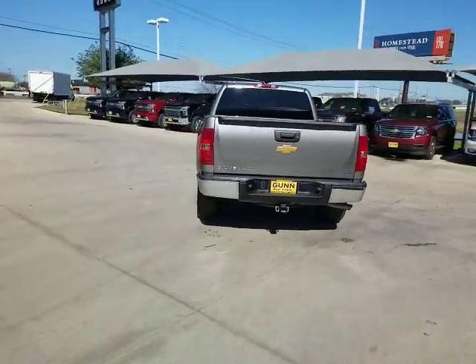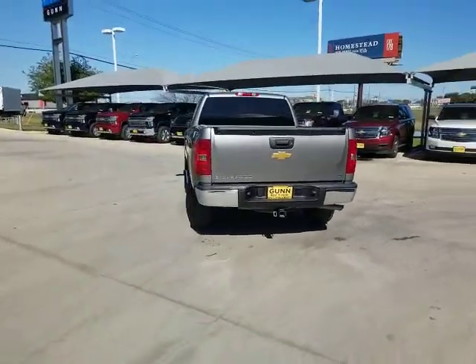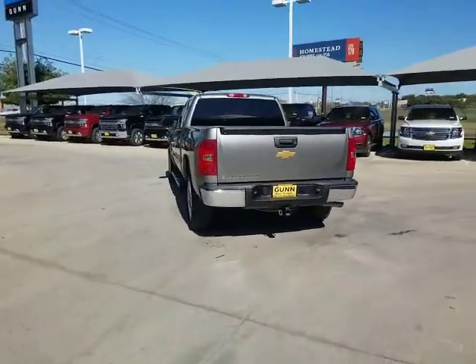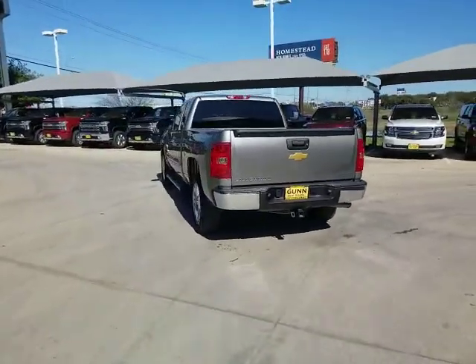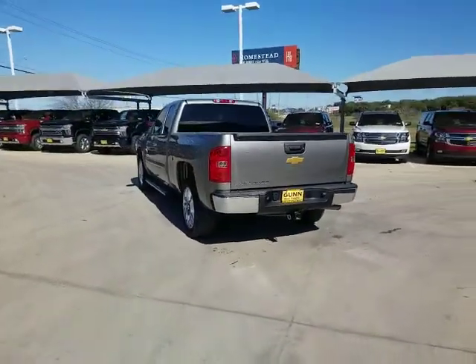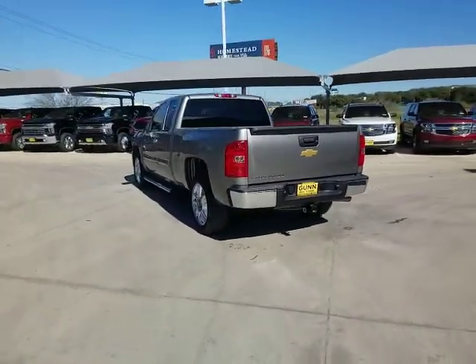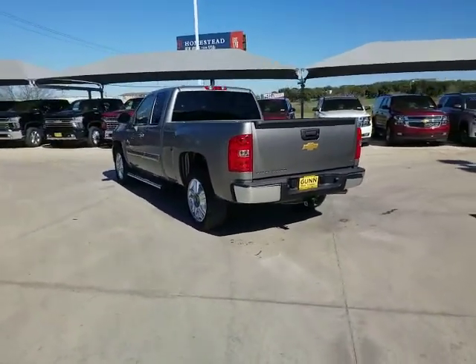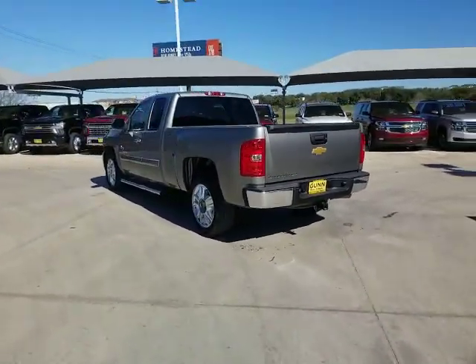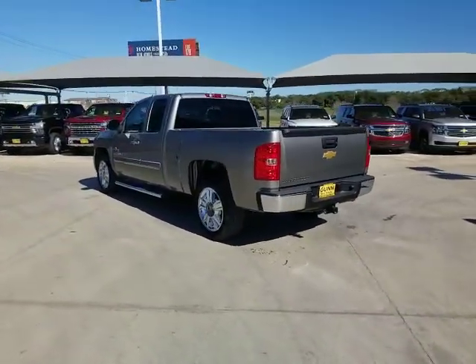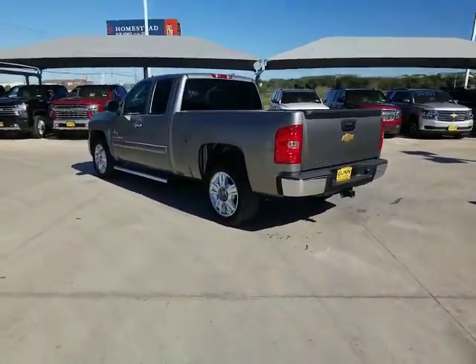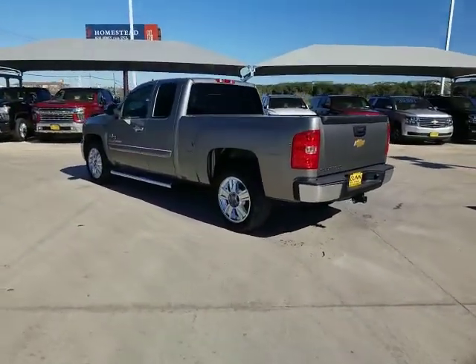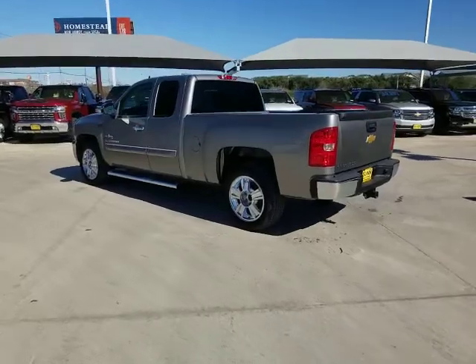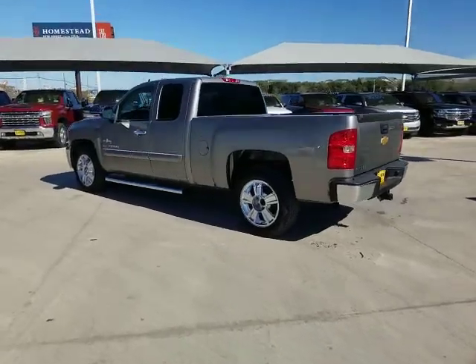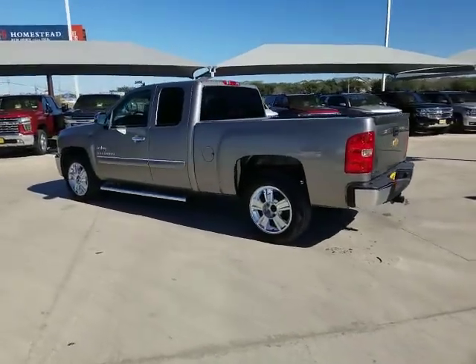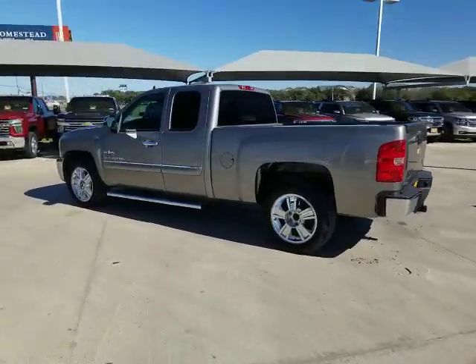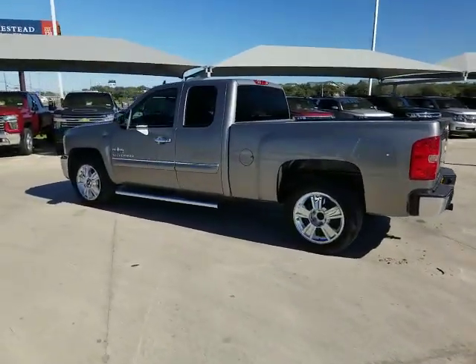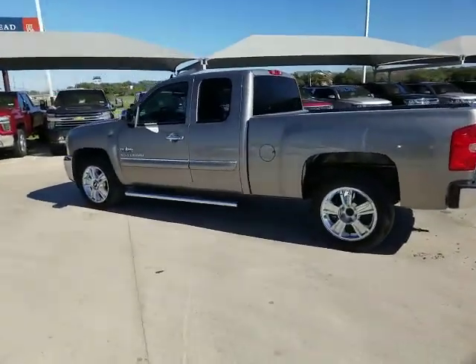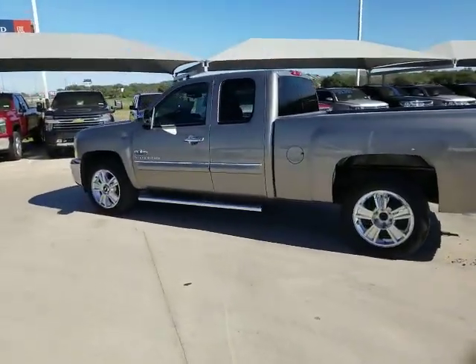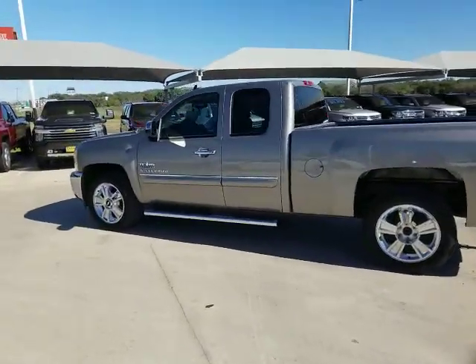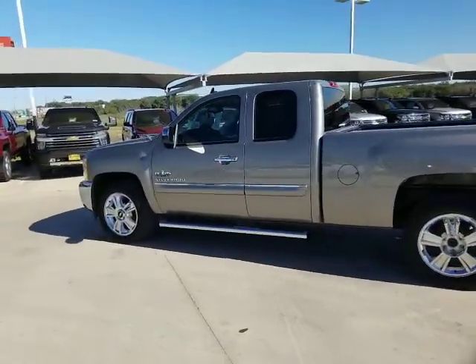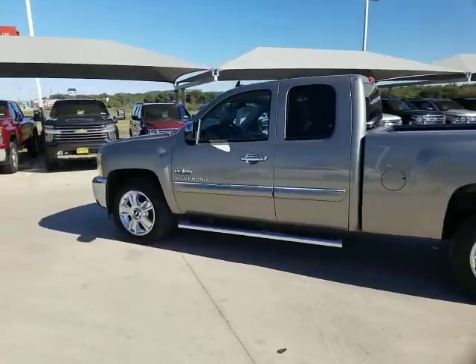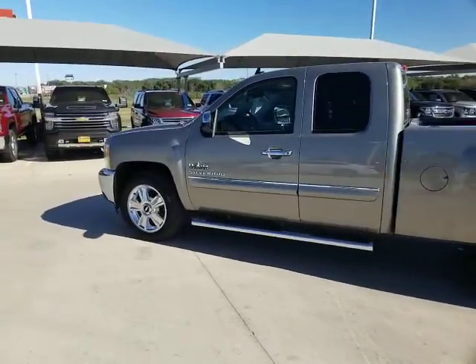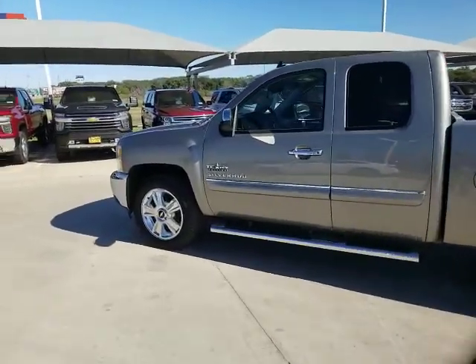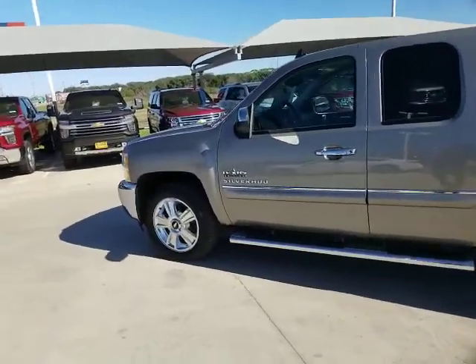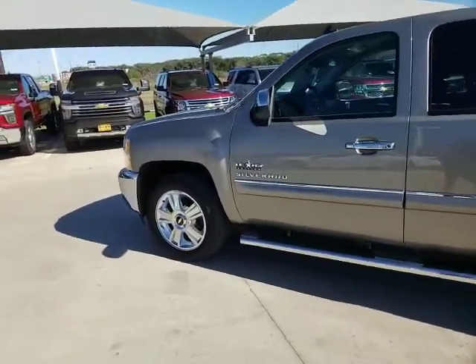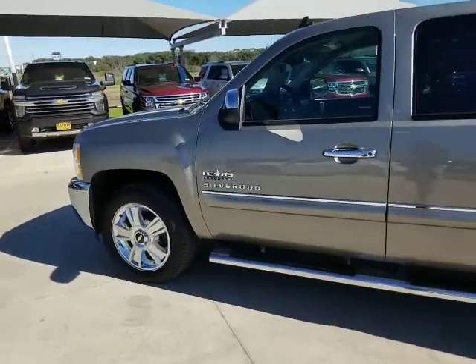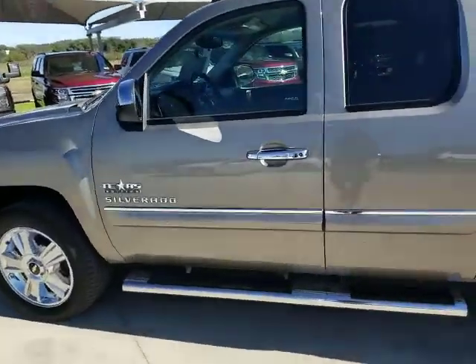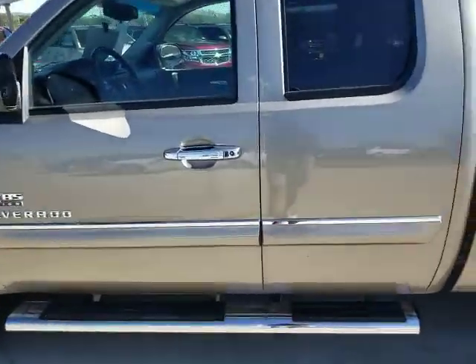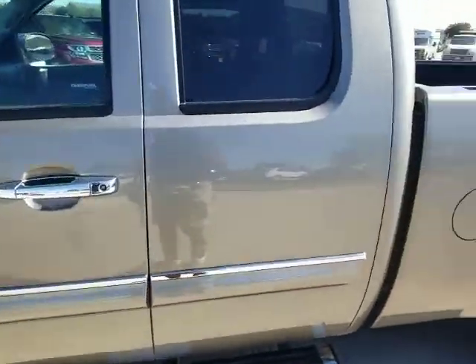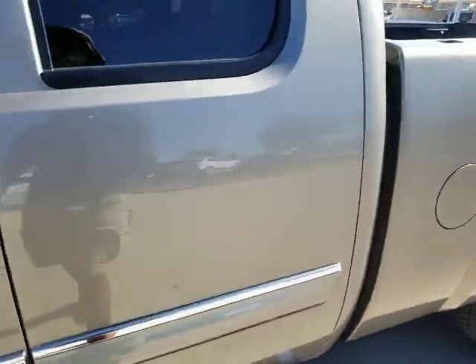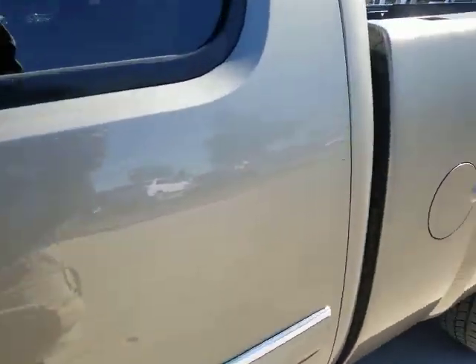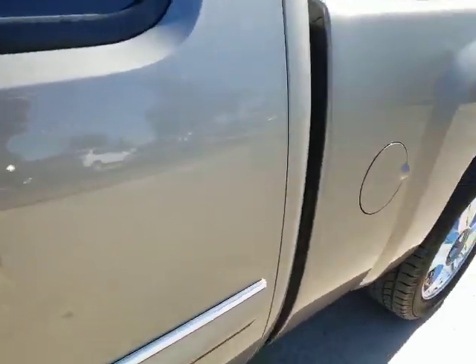Here are some of this vehicle's great options: keyless entry, anti-lock braking system, traction control, stability control, leather-wrapped steering wheel, power steering, adjustable steering wheel, floor mats.